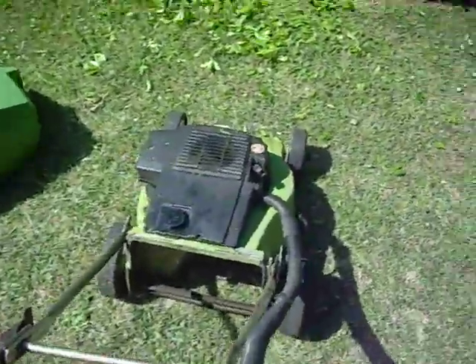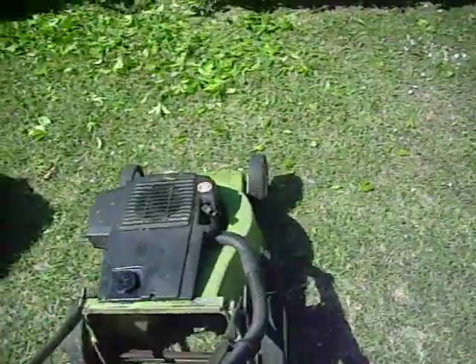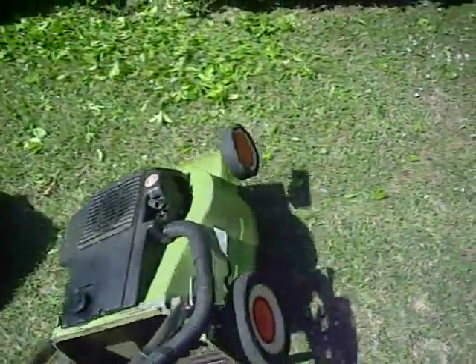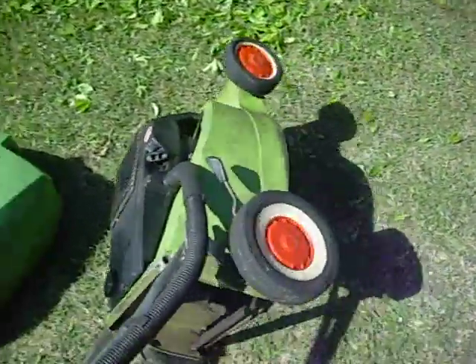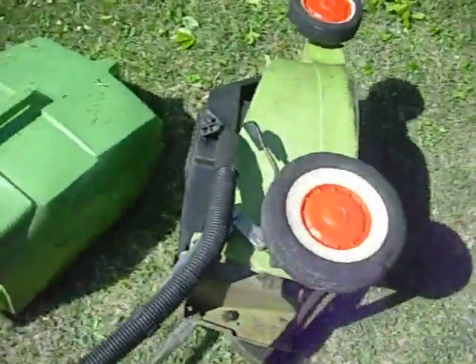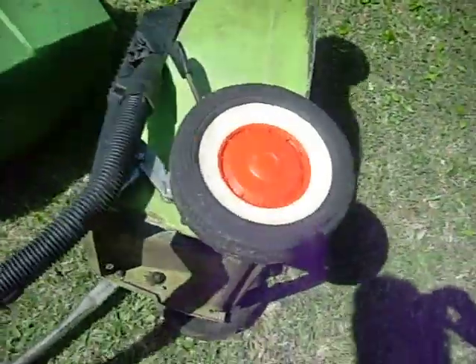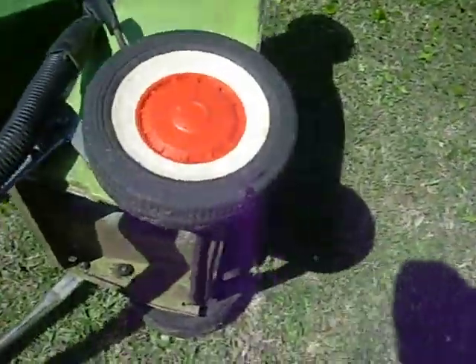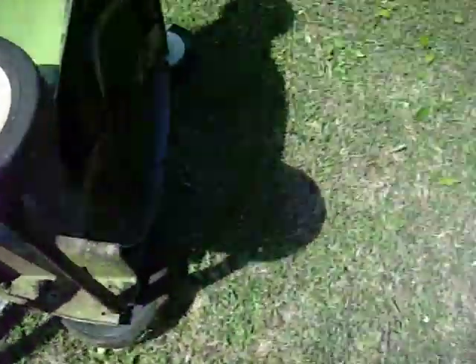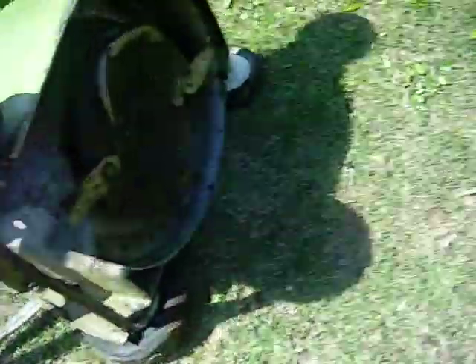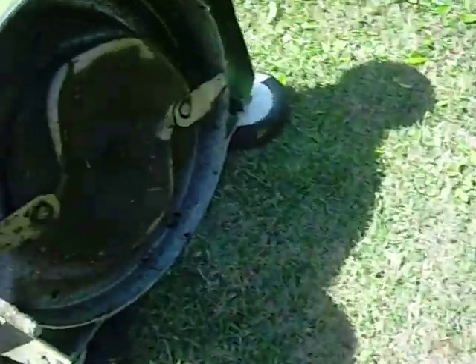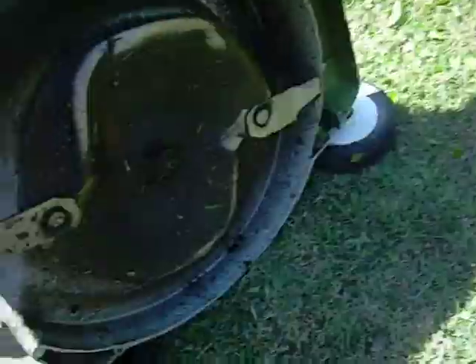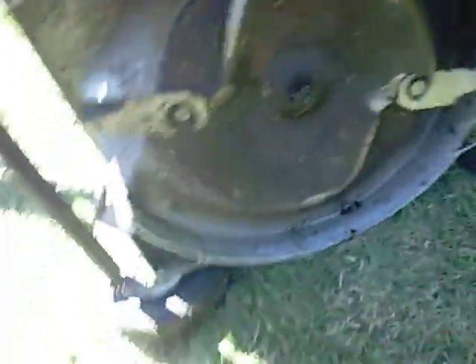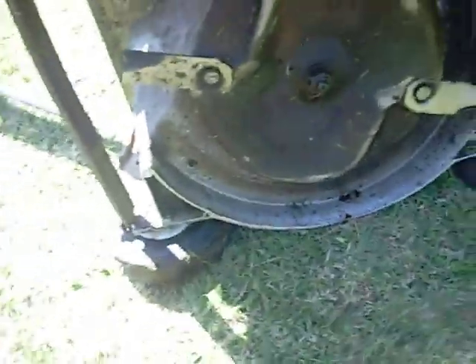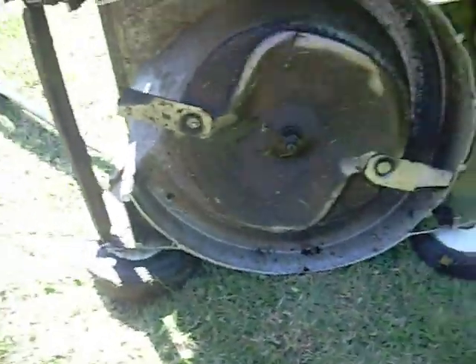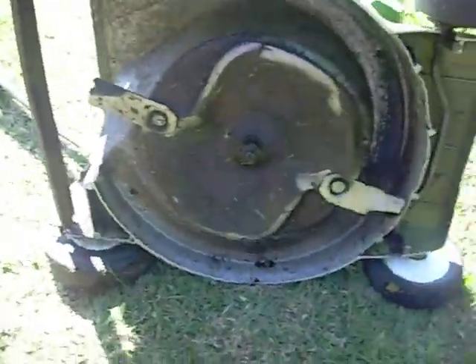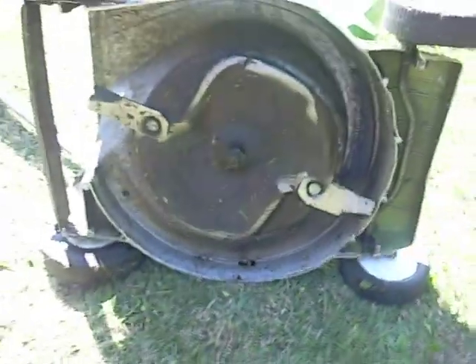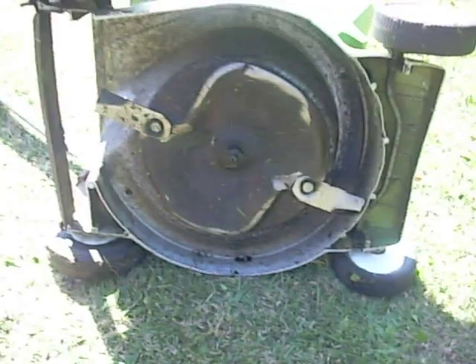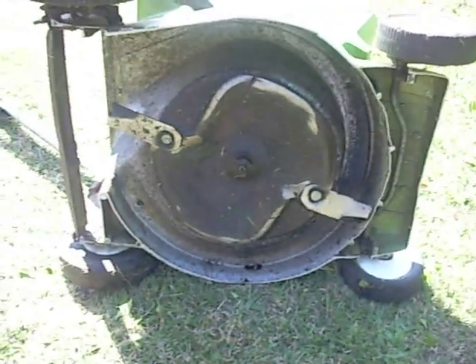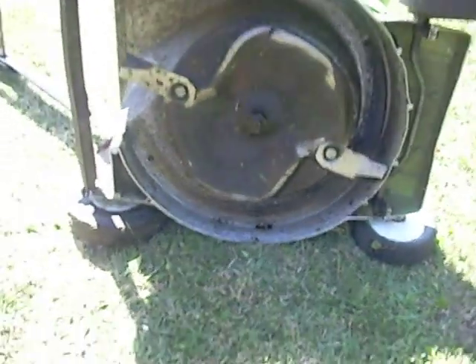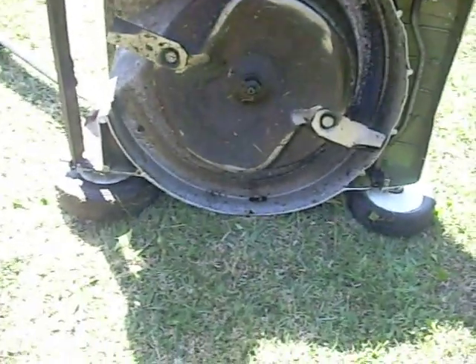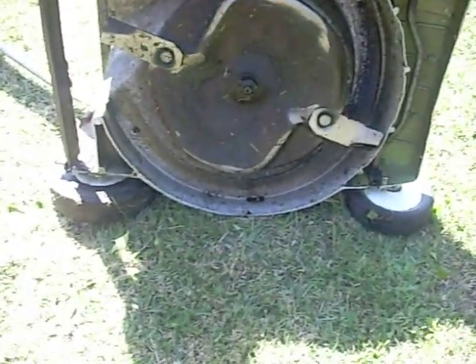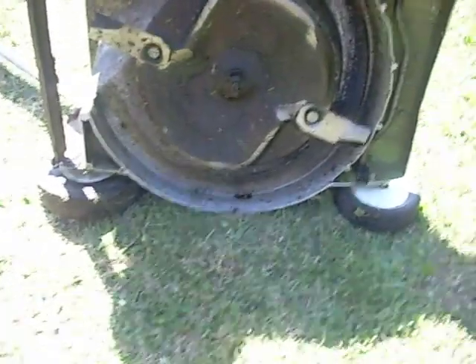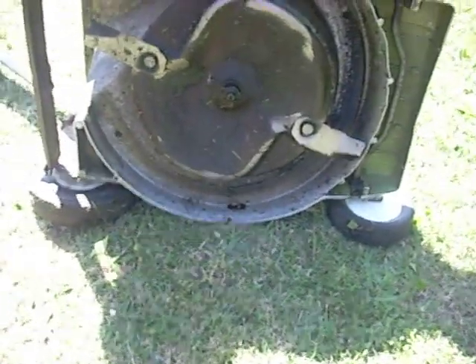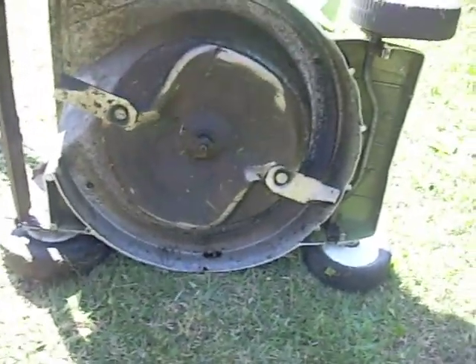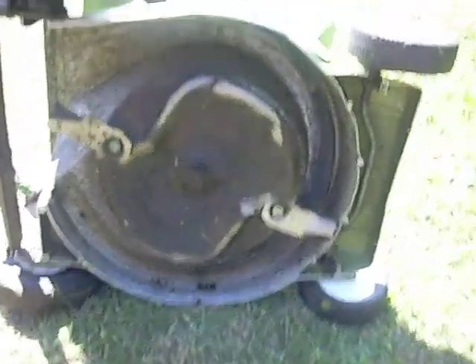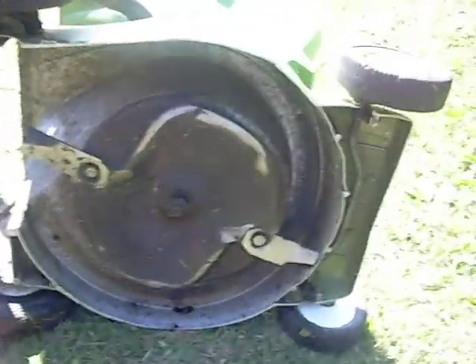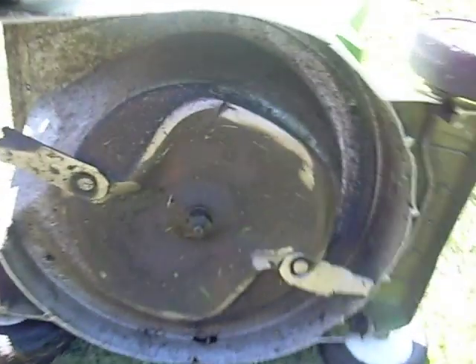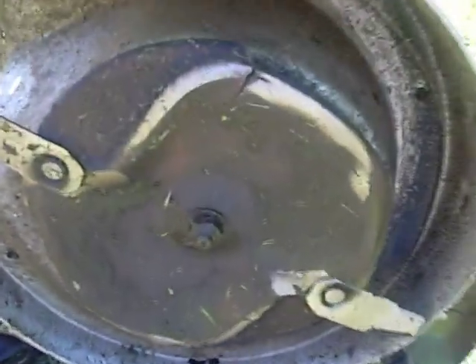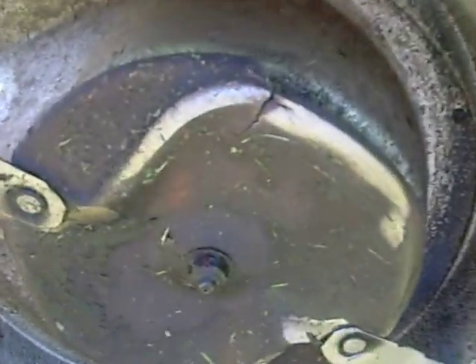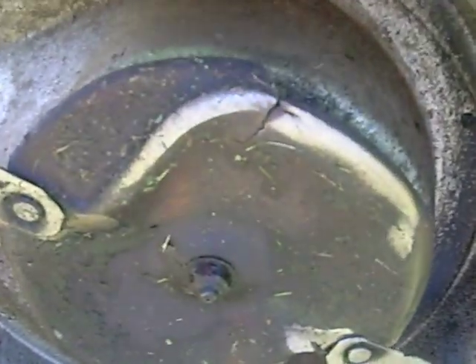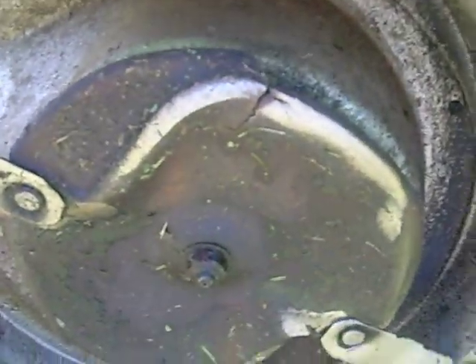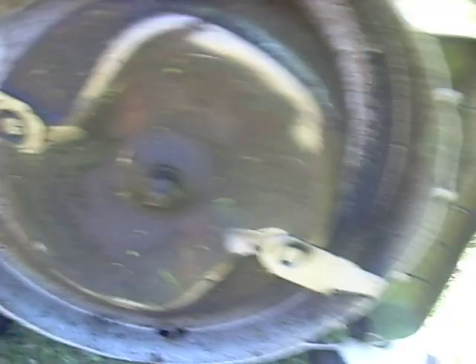Let's show you the underside of it. I don't know how well it's showing up. The blade's pretty rooted actually, as is that crack there in the tray.